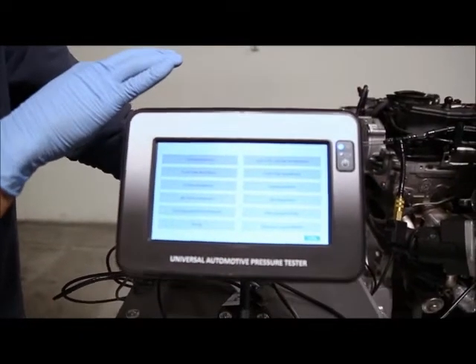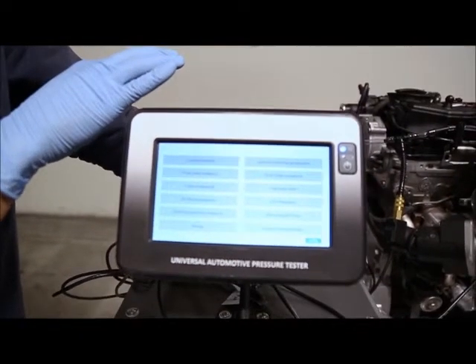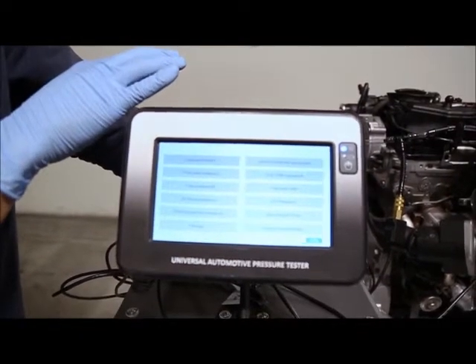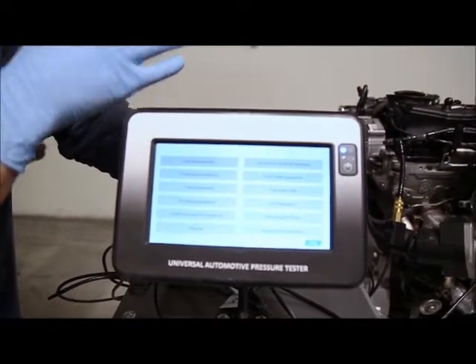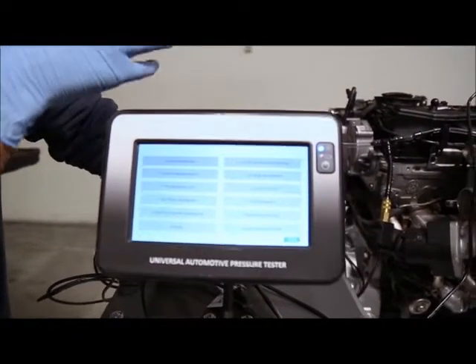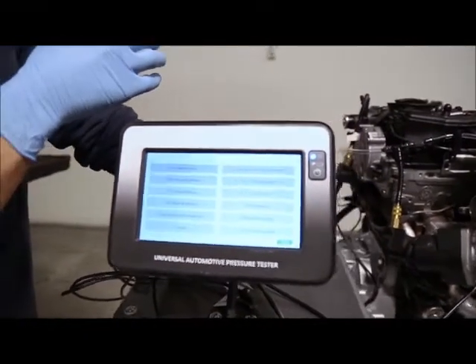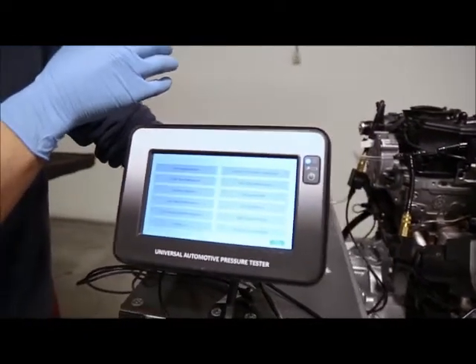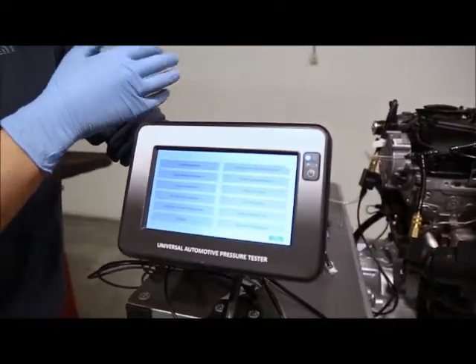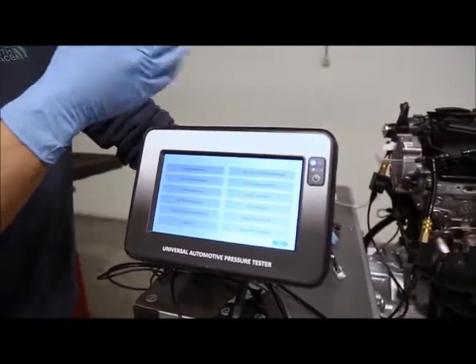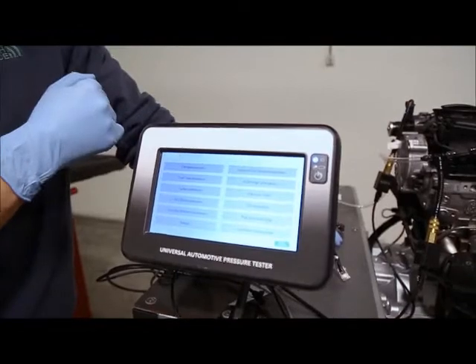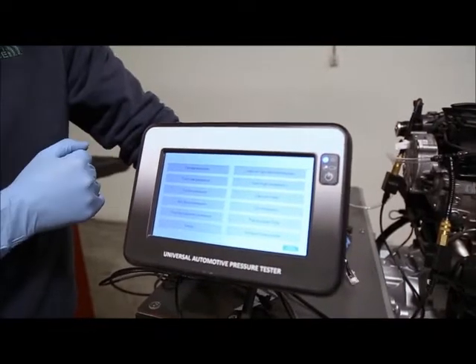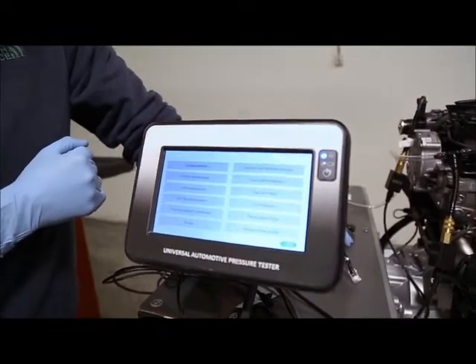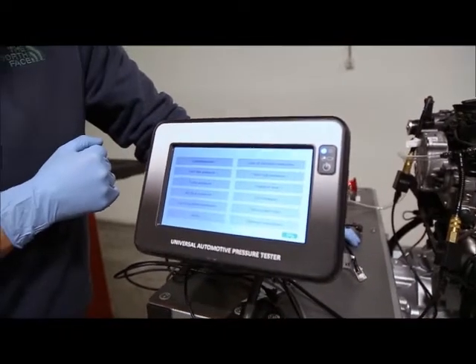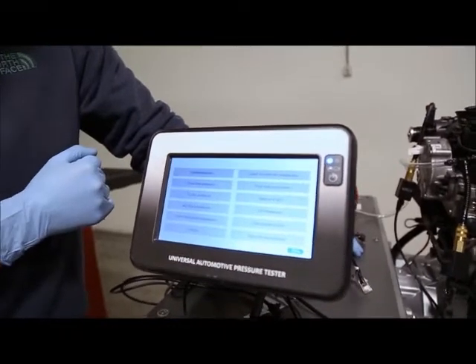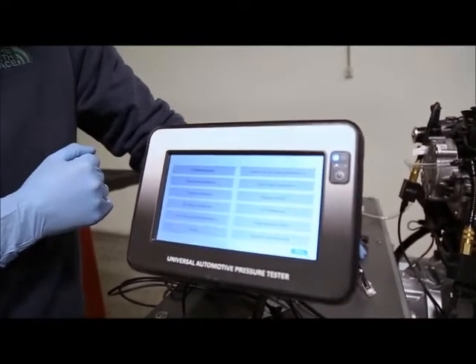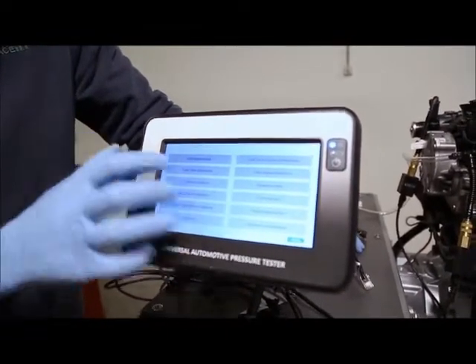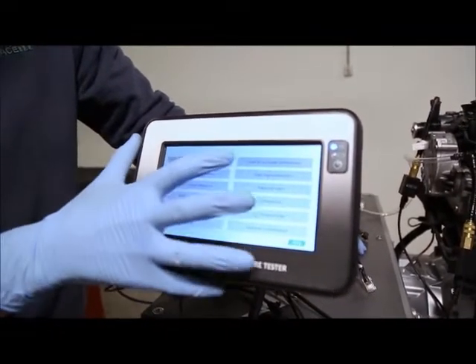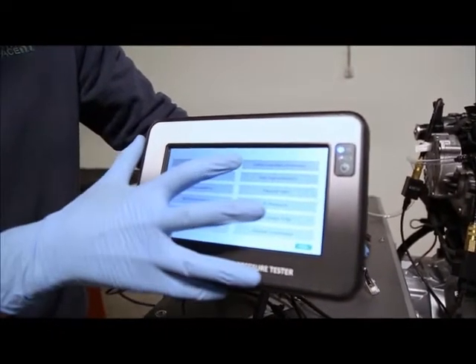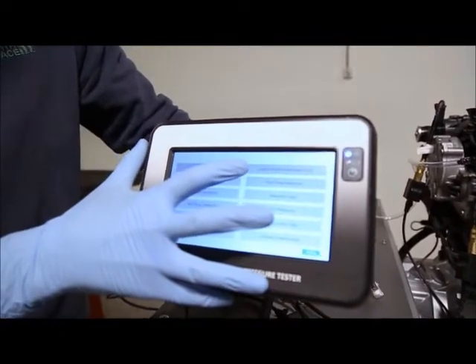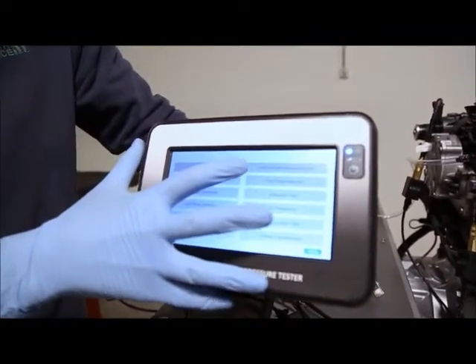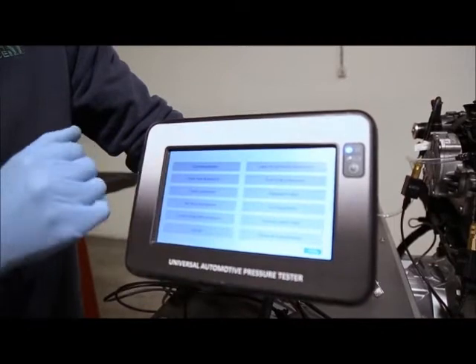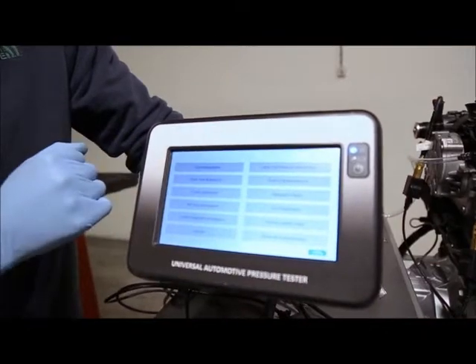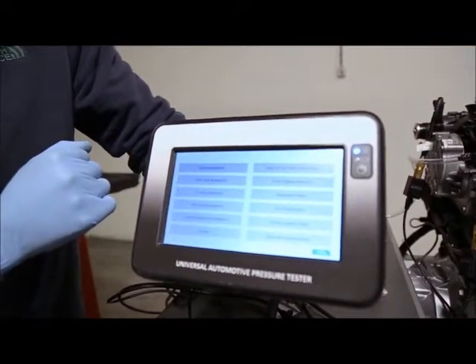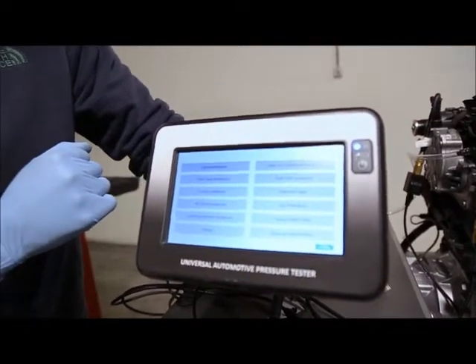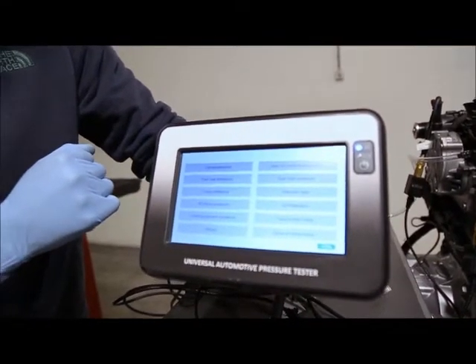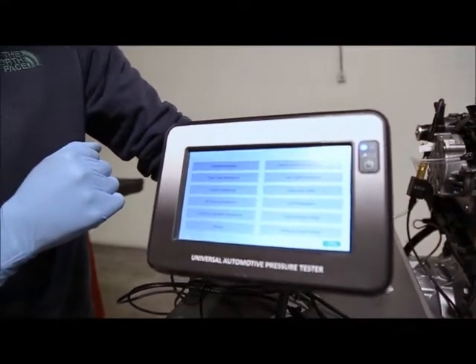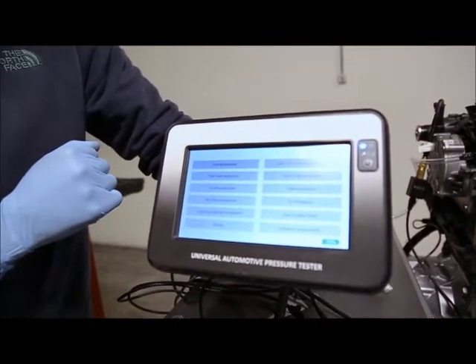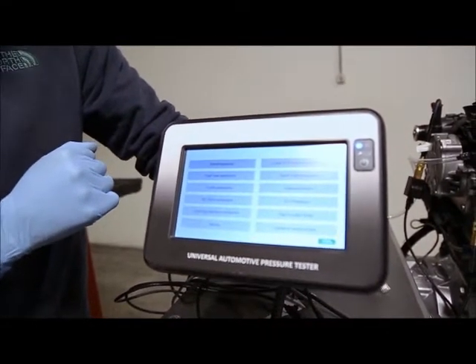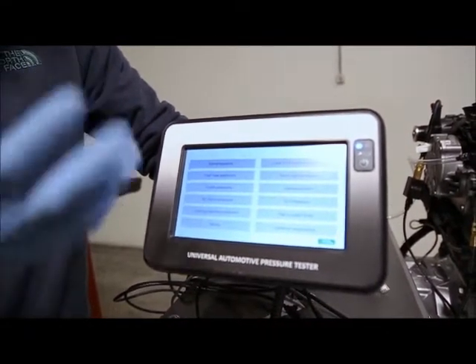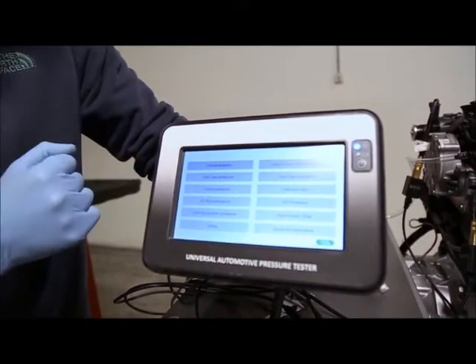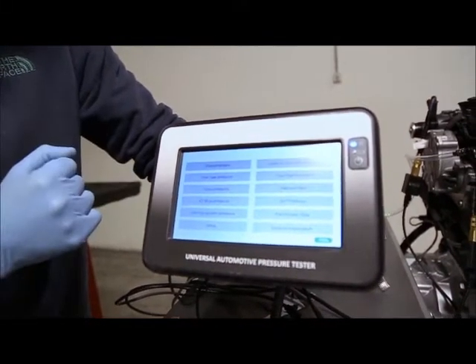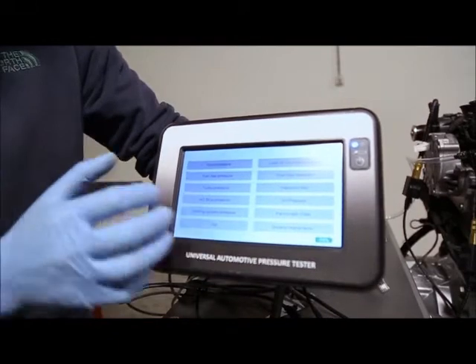For the next test we have the cooling system pressure — we can't test this on the engine rig because this is an engine rig only and we don't have liquid in the engine. The lost cylinder pressure is an optional set that will be available soon; it's not available right now.